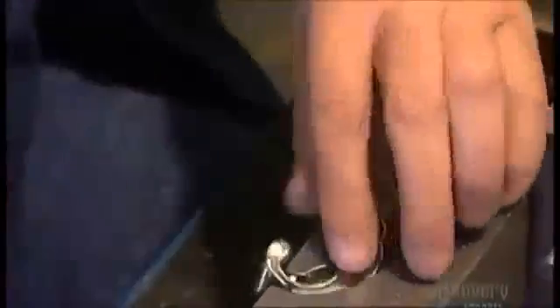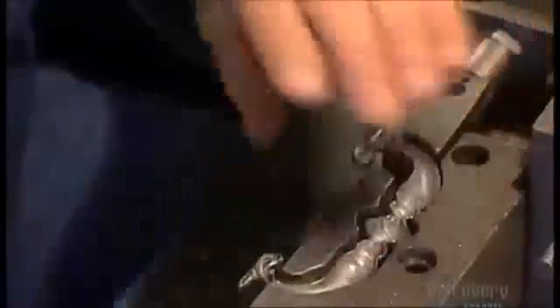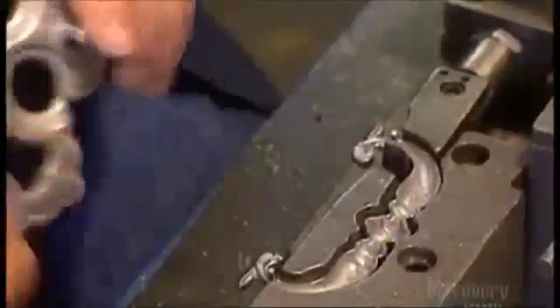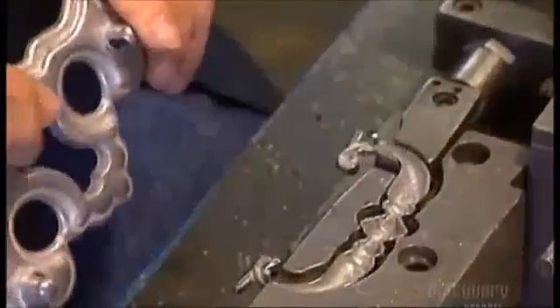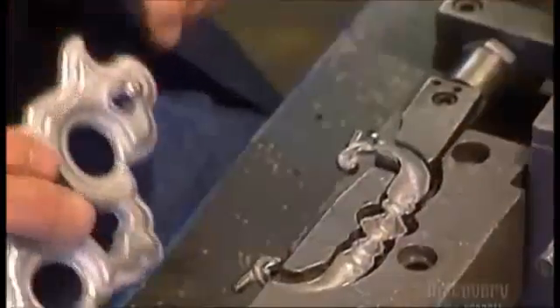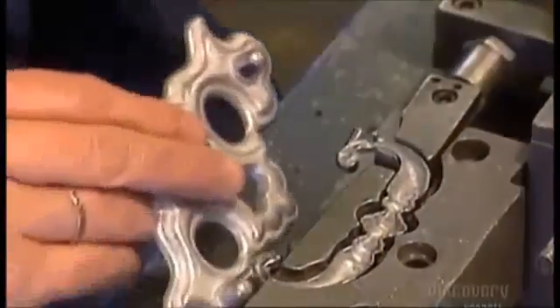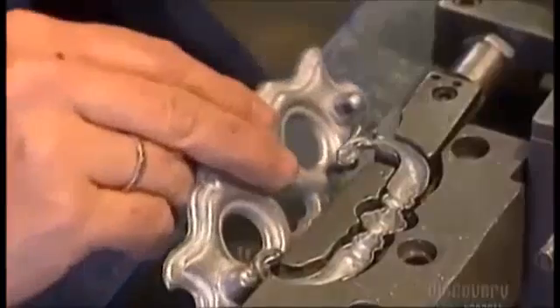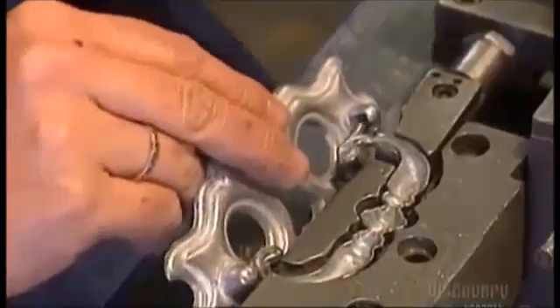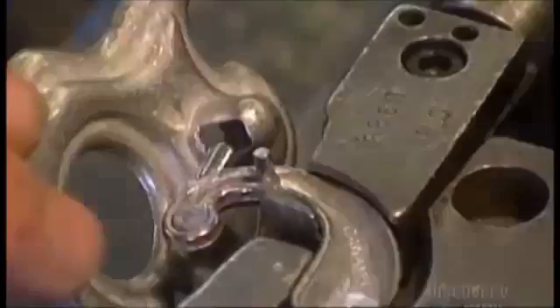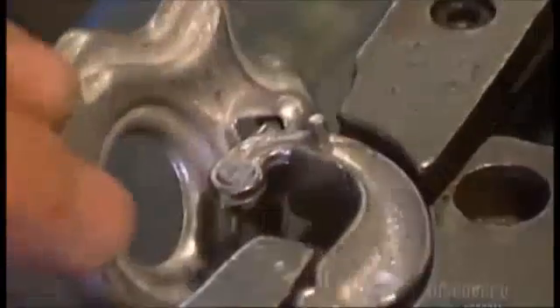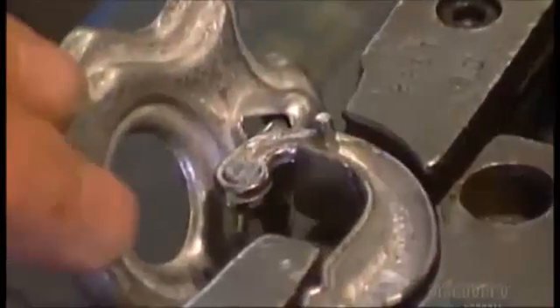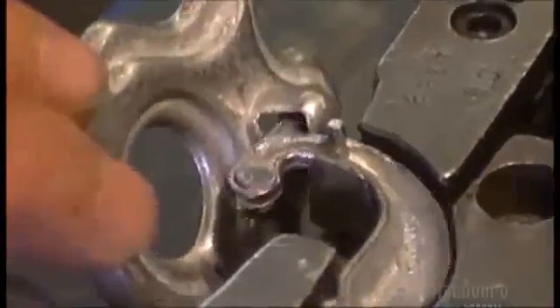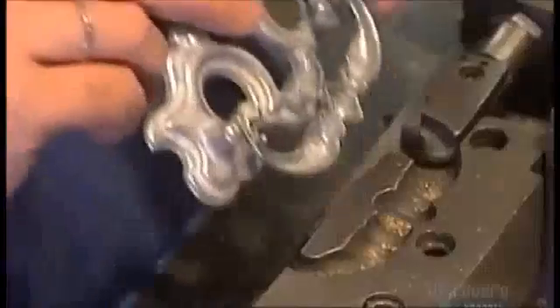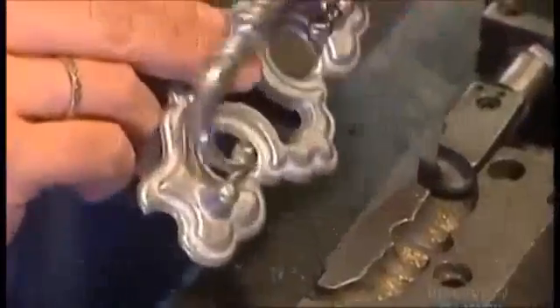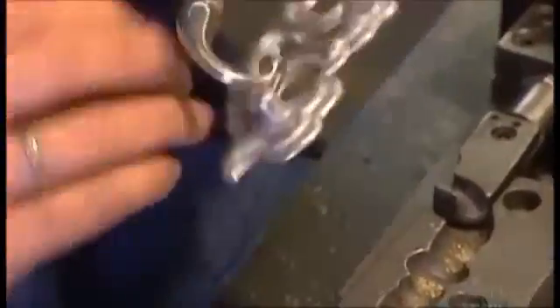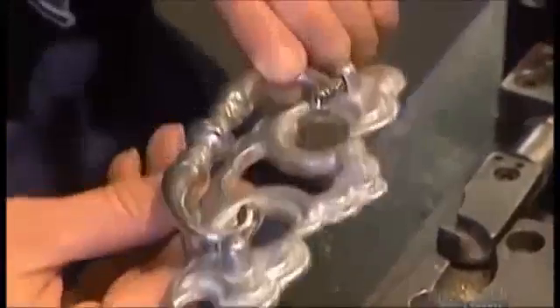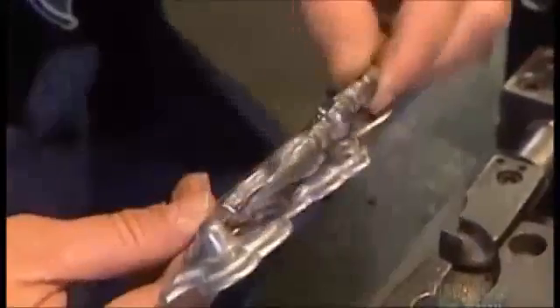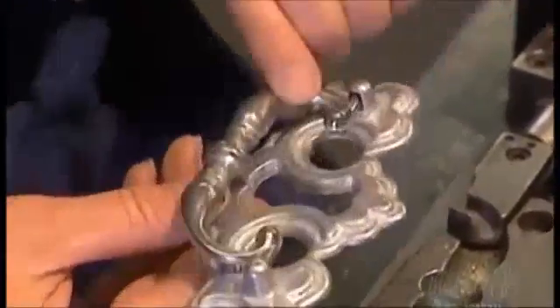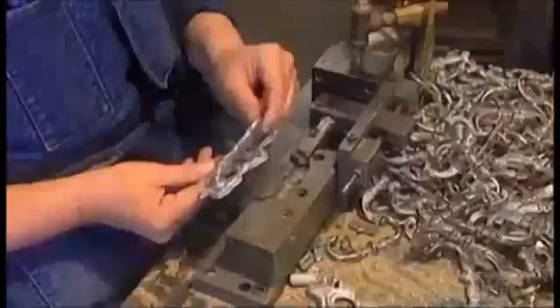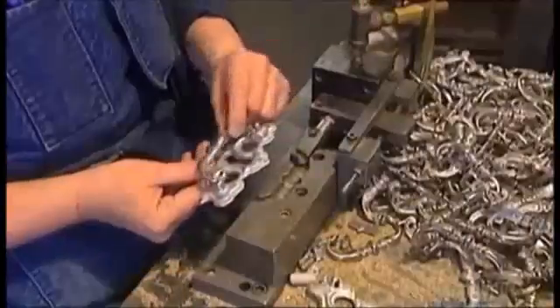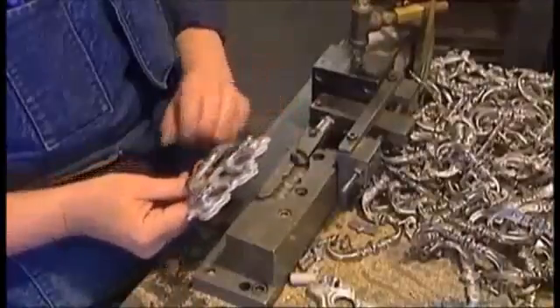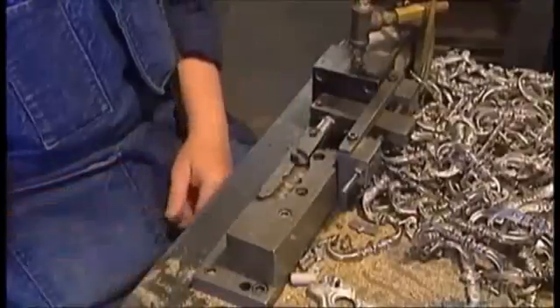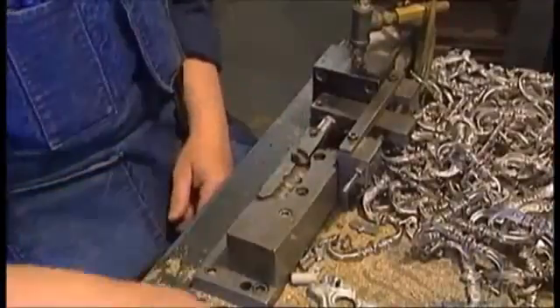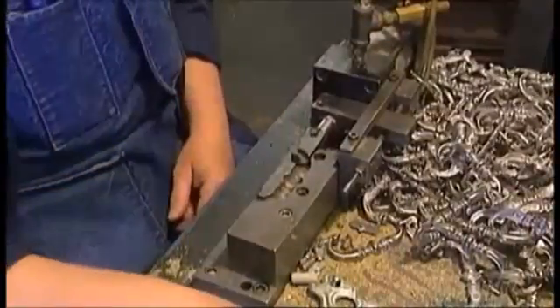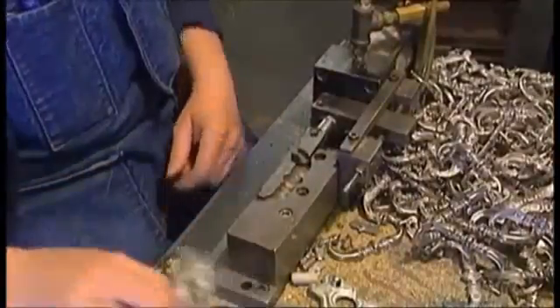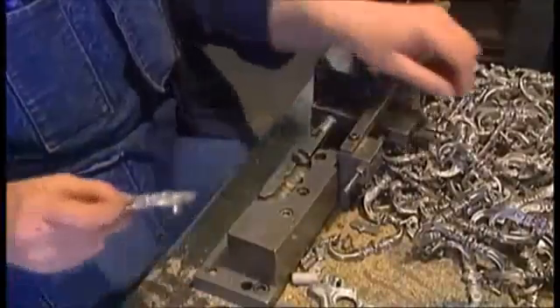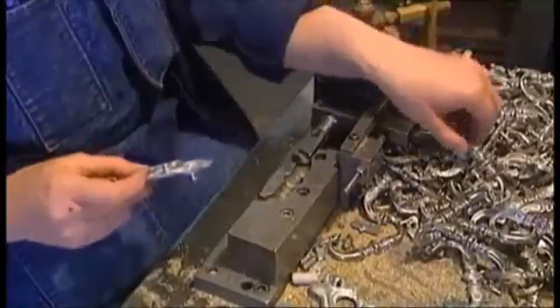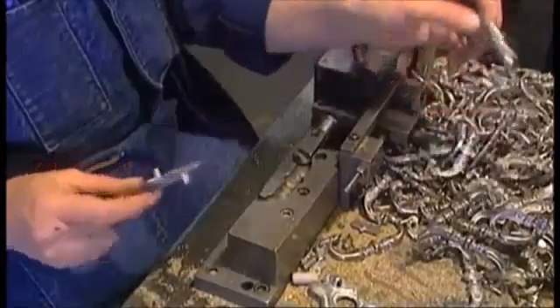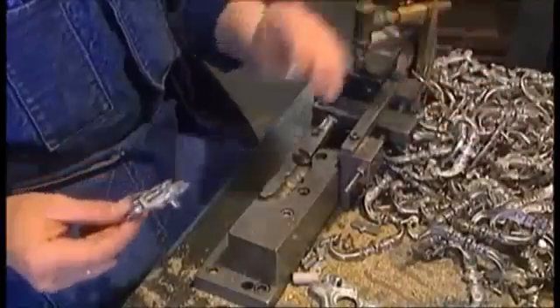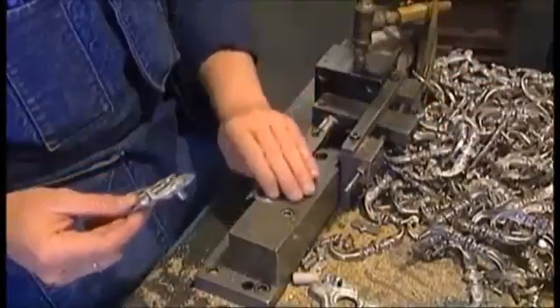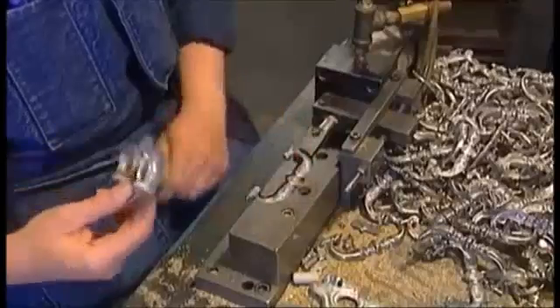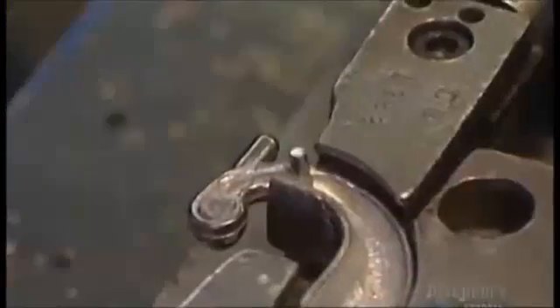Now they put a handle into a clamp. With air pressure, it puts the squeeze on the handle so that it hooks into a back plate. When the pressure is released, the fit is snug. A front and back plate gives a handle a more elaborate look.